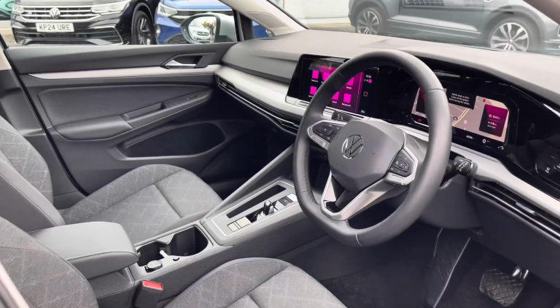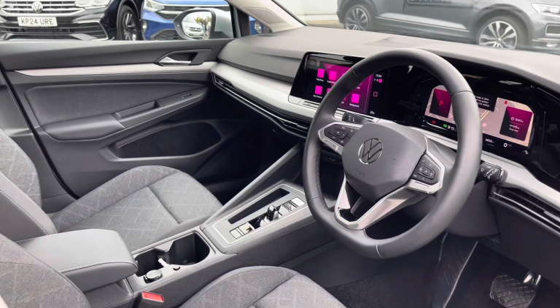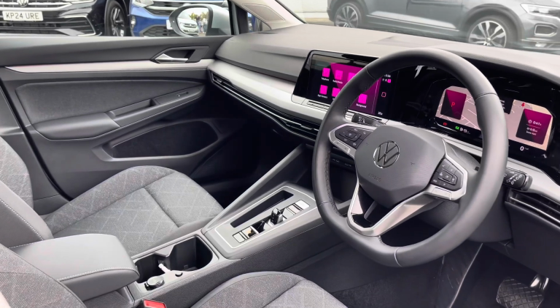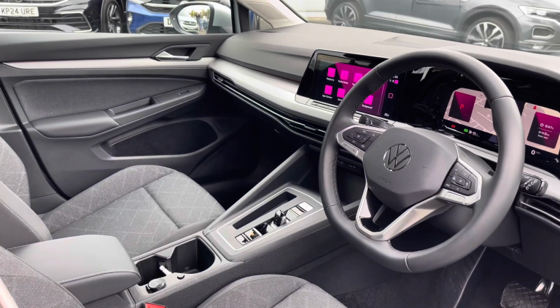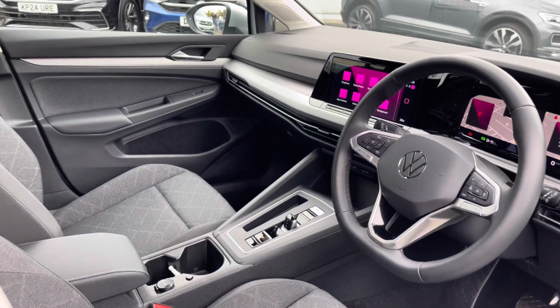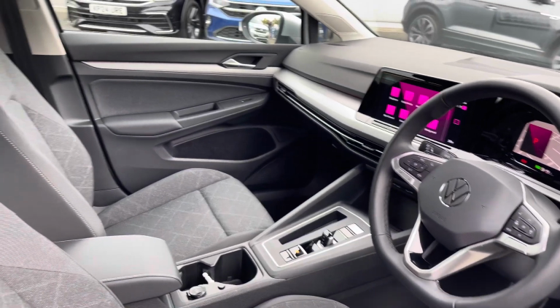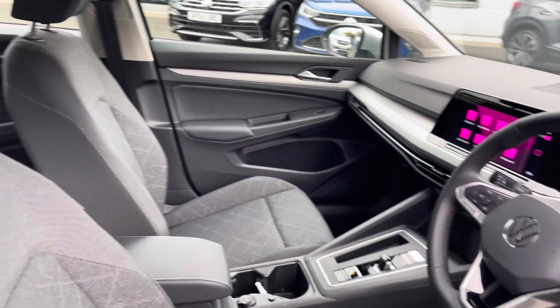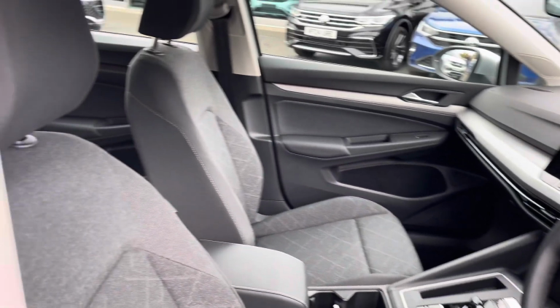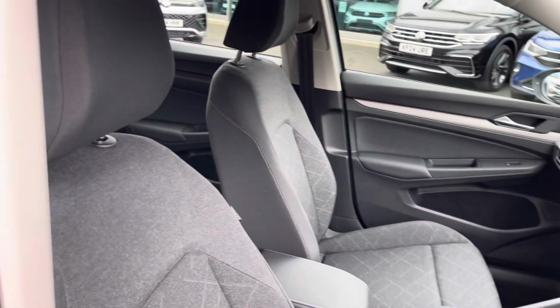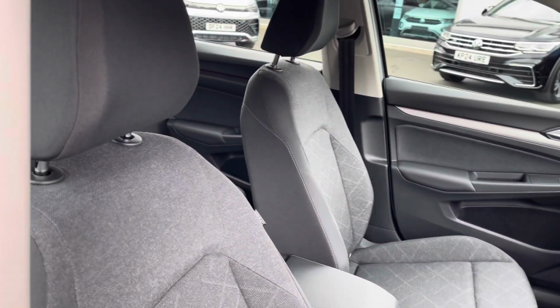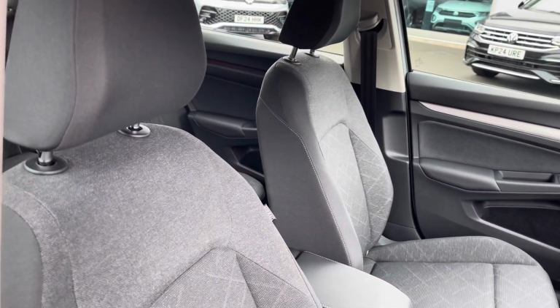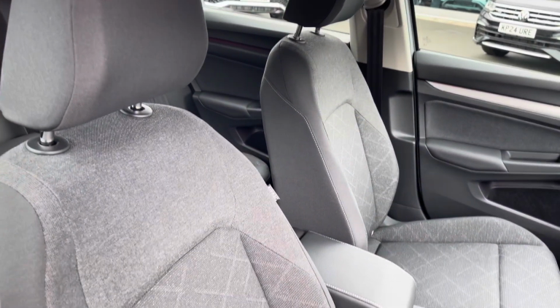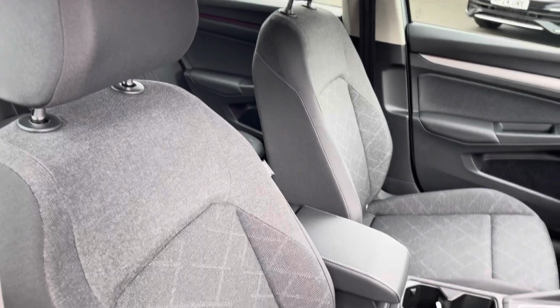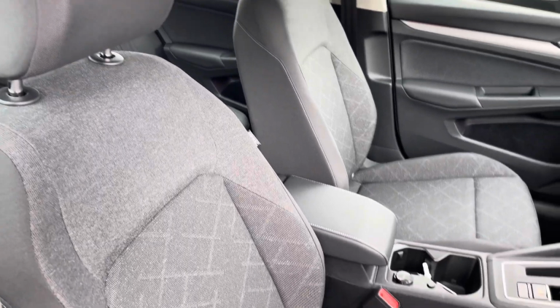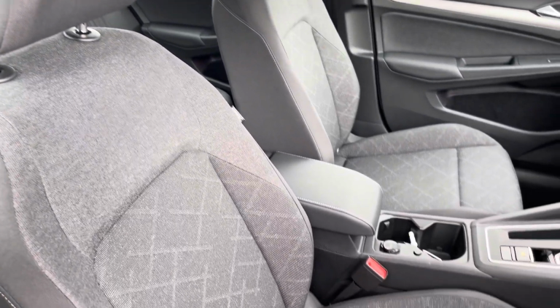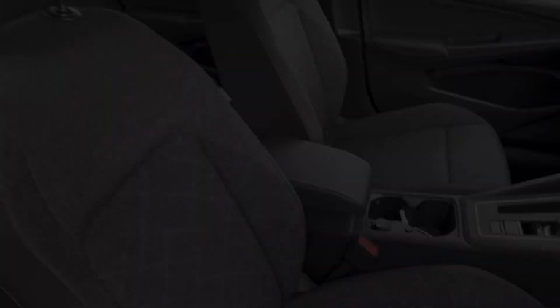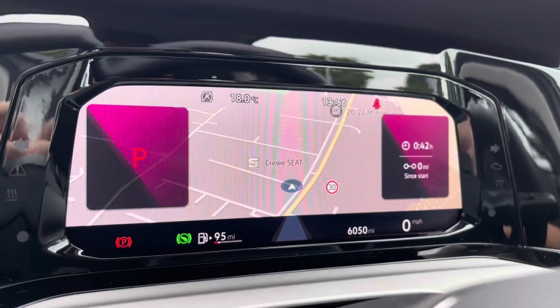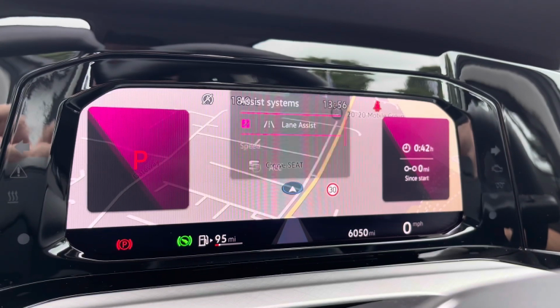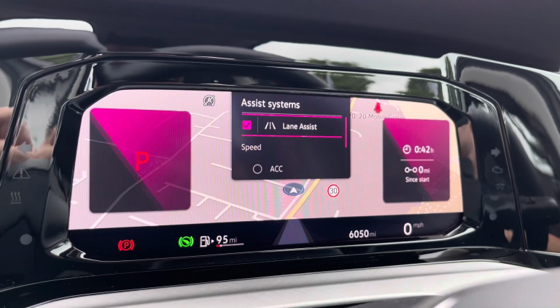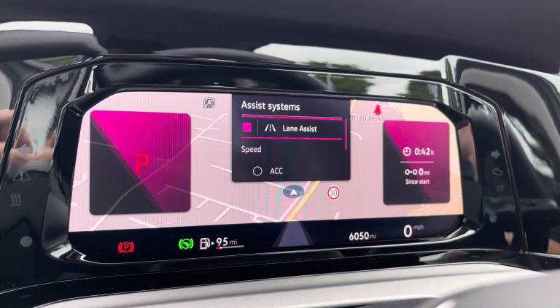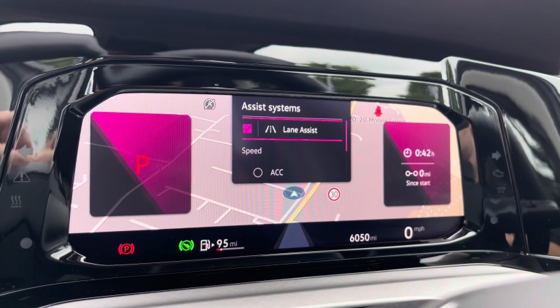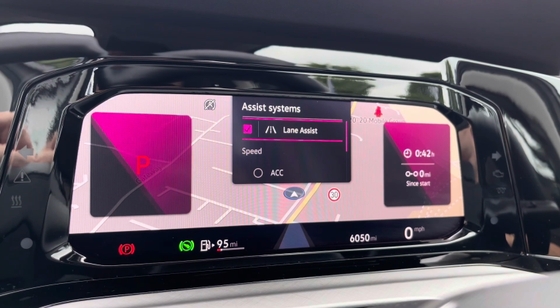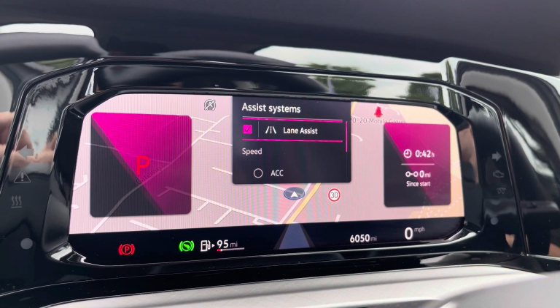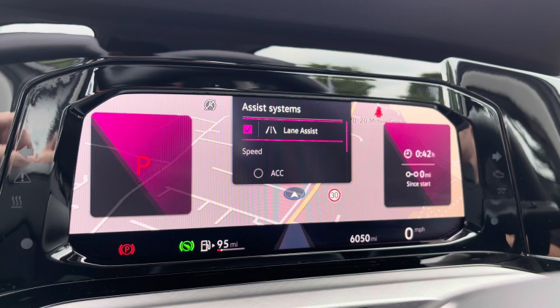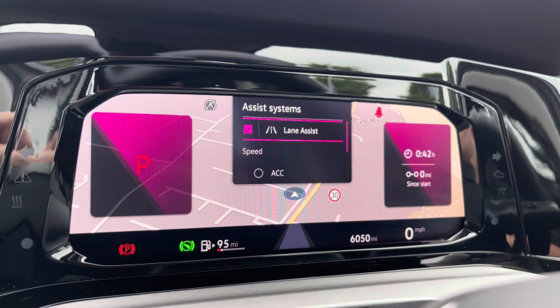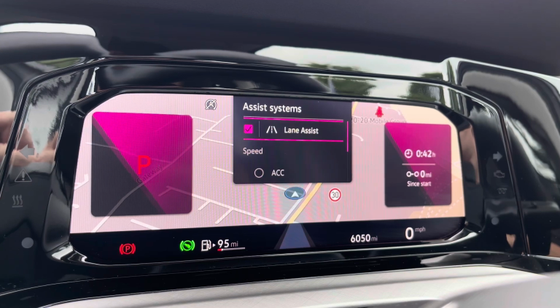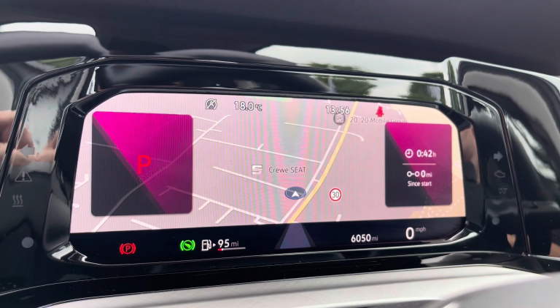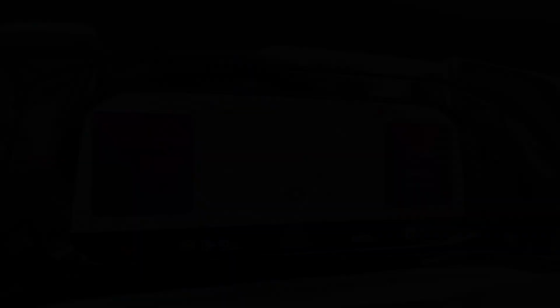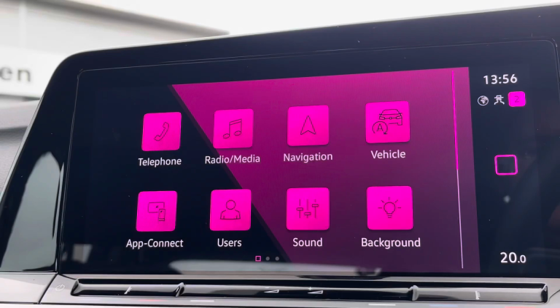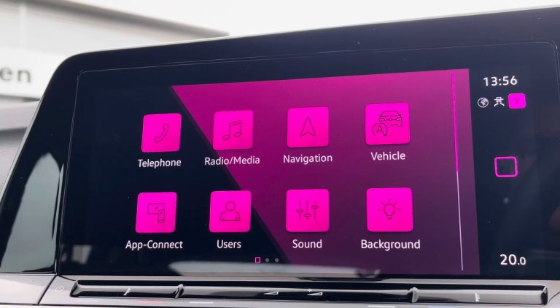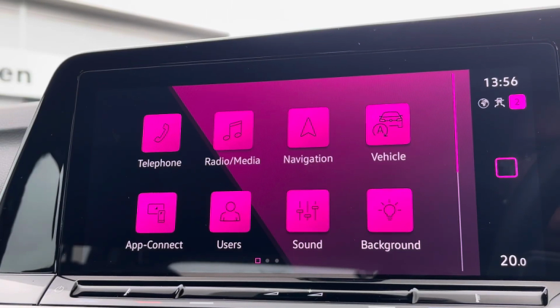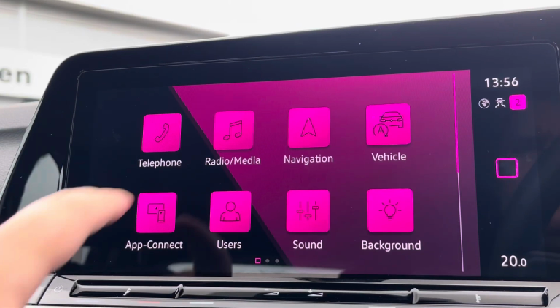Moving to the front, there's a leather-wrapped multifunction steering wheel and also an adjustable centre armrest to keep you nice and comfortable on the road at all times. Just behind the wheel you've got a full digital display housing all your vital driving information, including assistance systems such as lane assist.